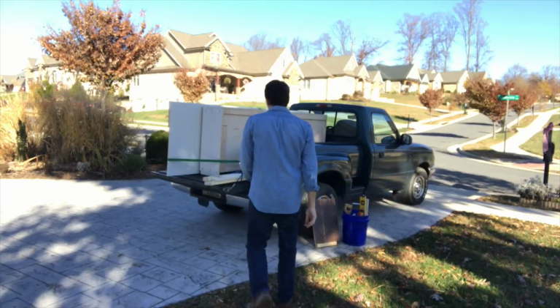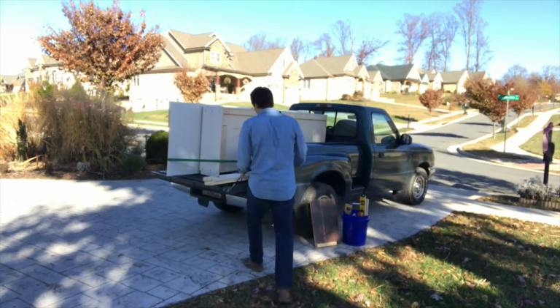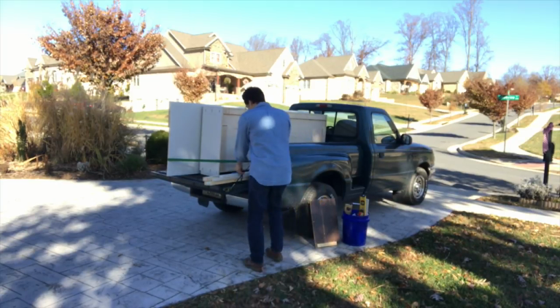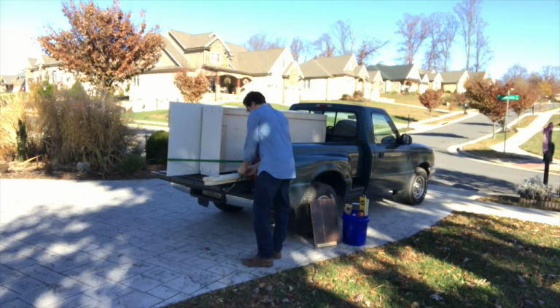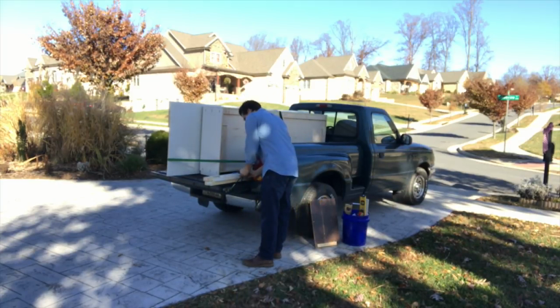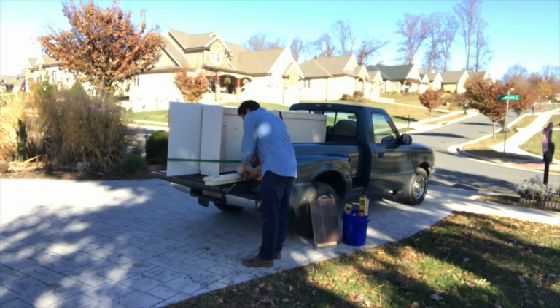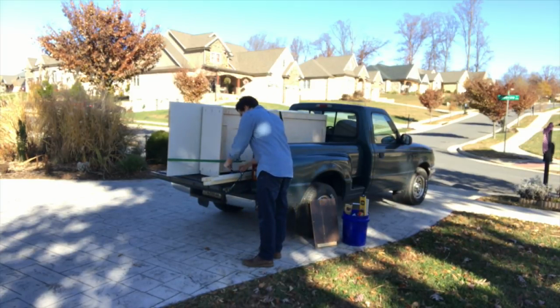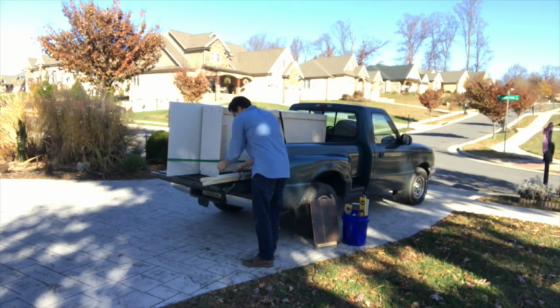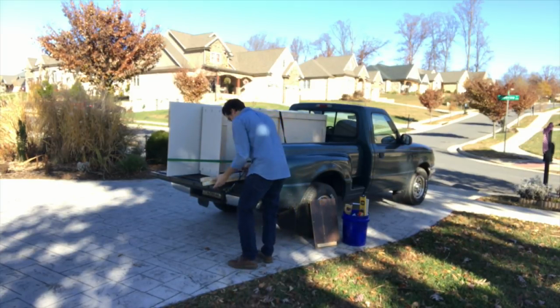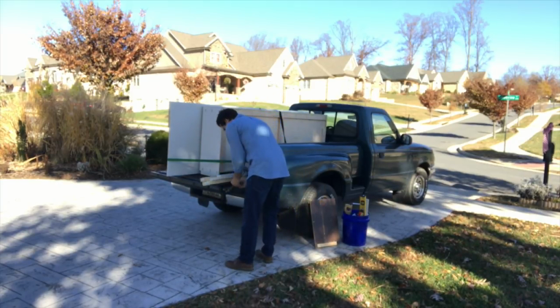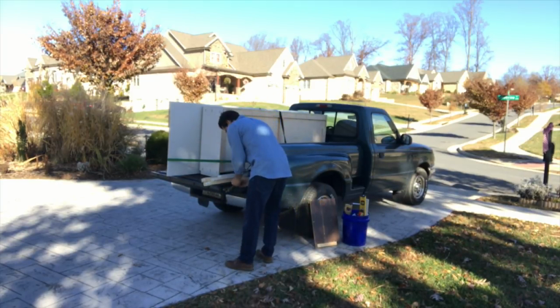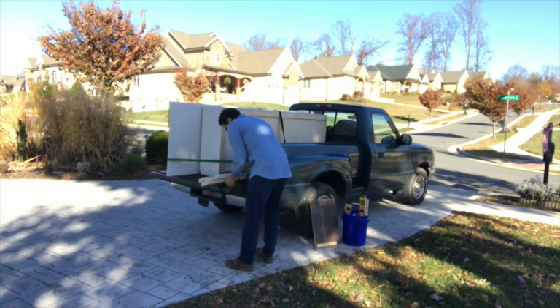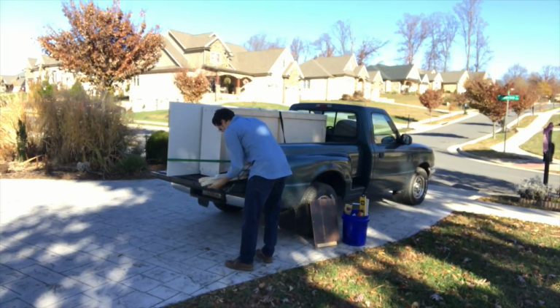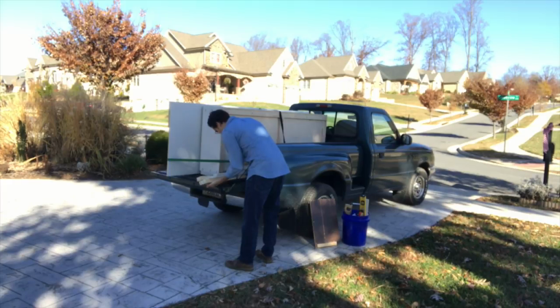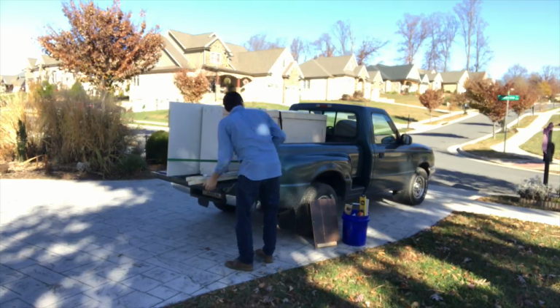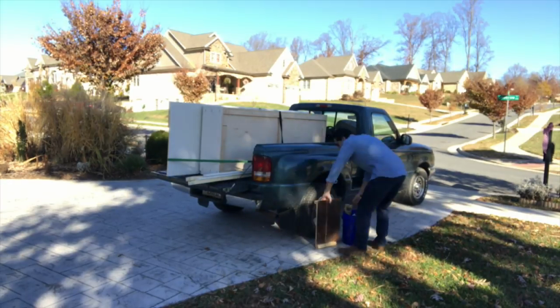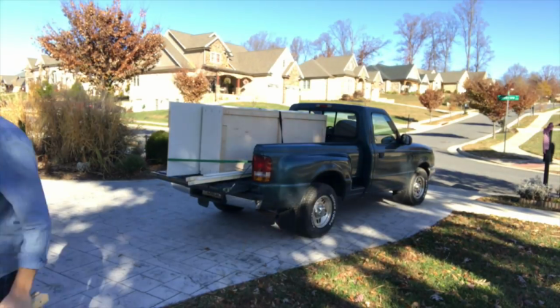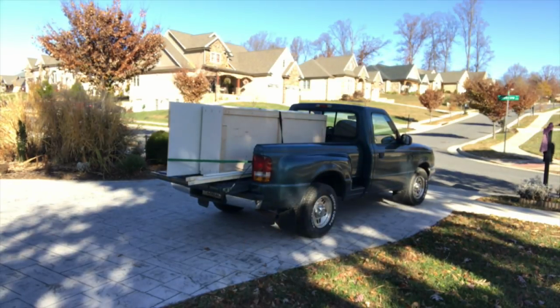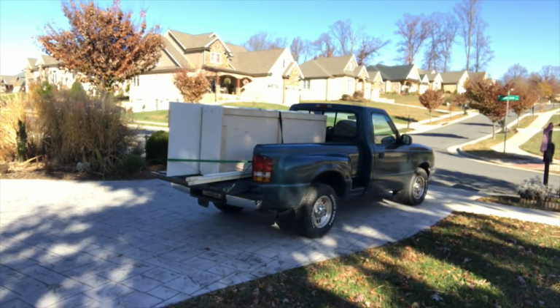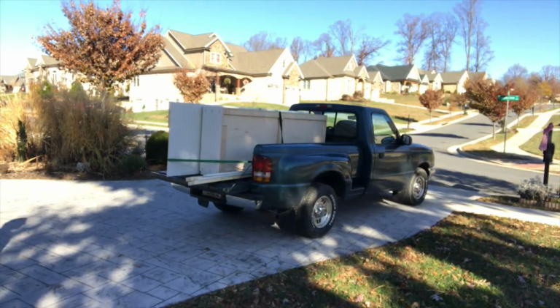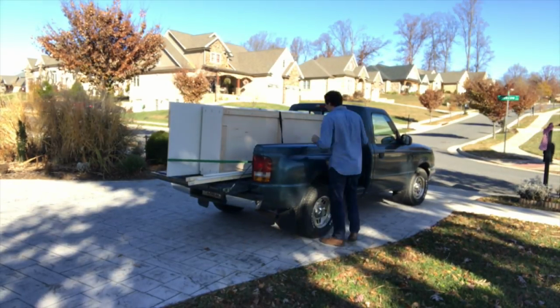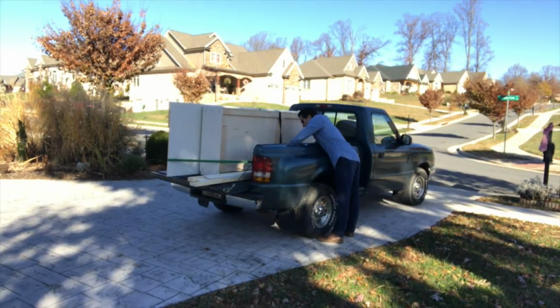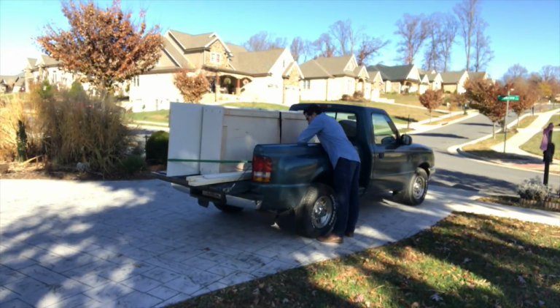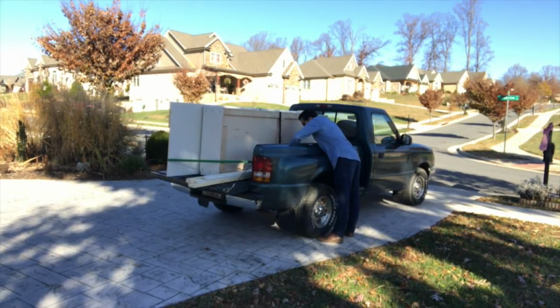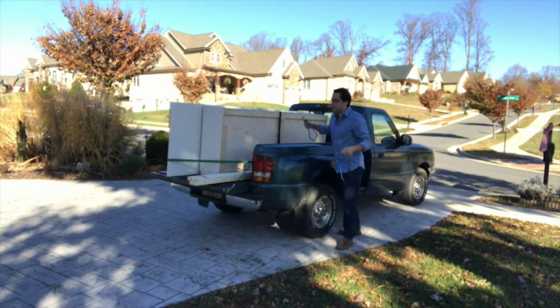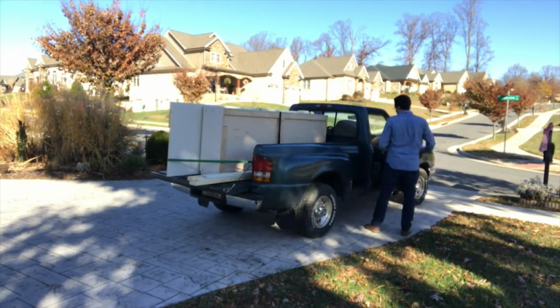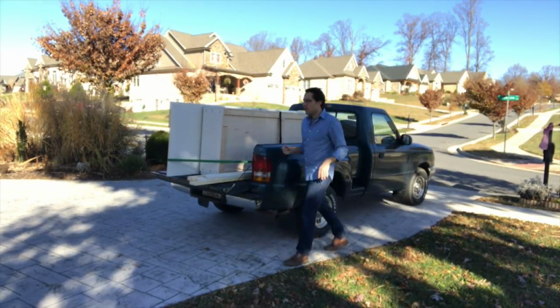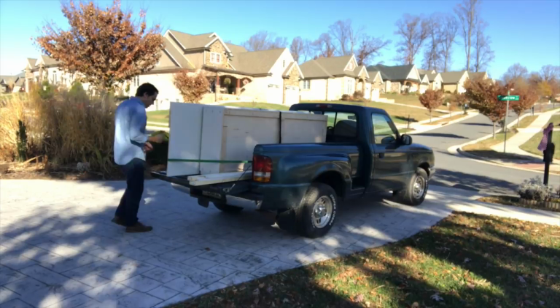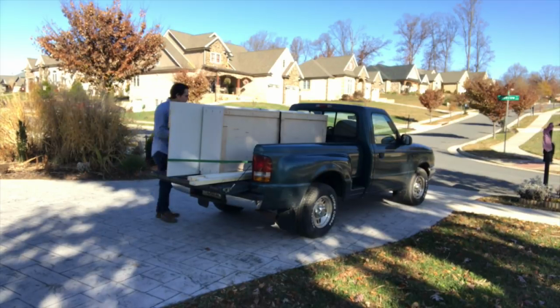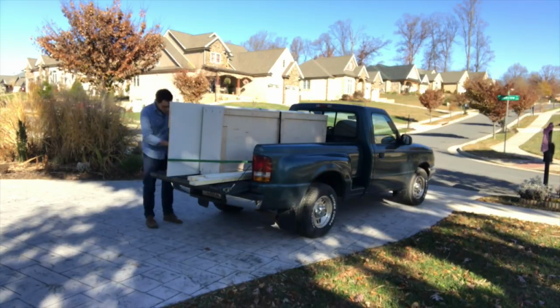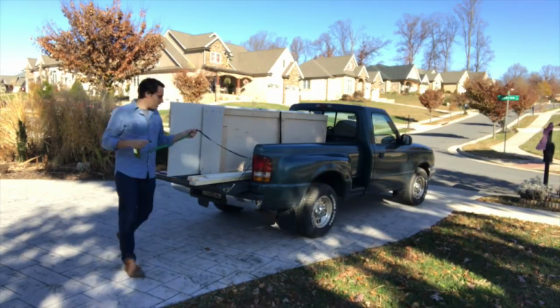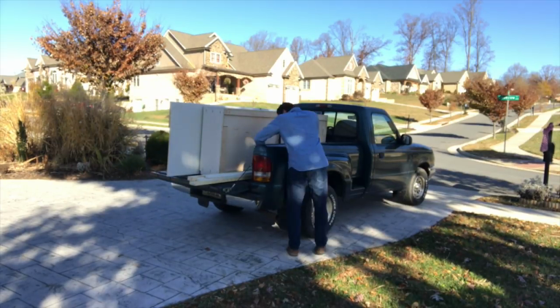Finally, after a couple of months of planning and a couple of weeks of working, it was time to install them. One day, when my dad was out of the house, I zipped on over with the truck, and my mom helped me unload and actually install them.